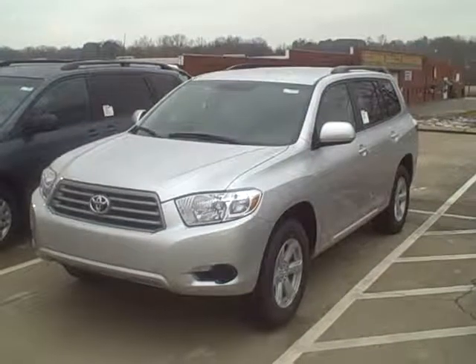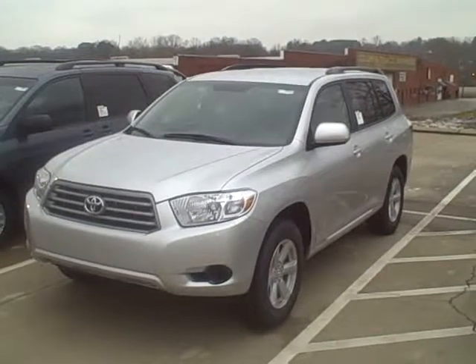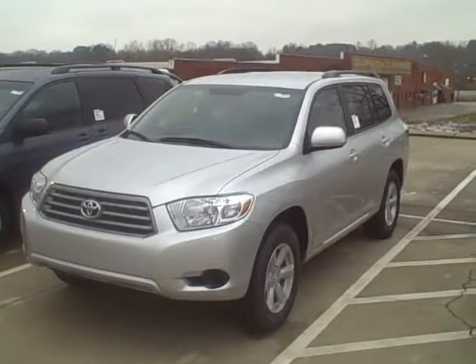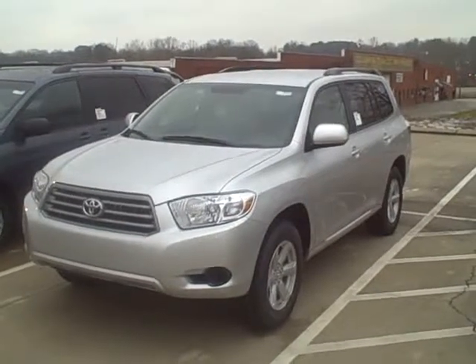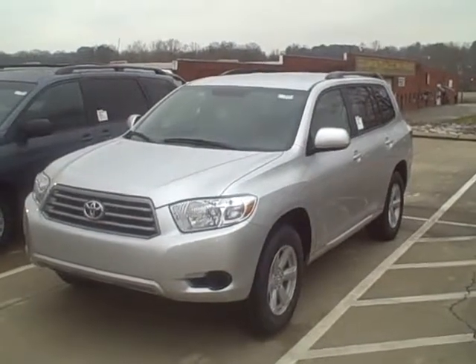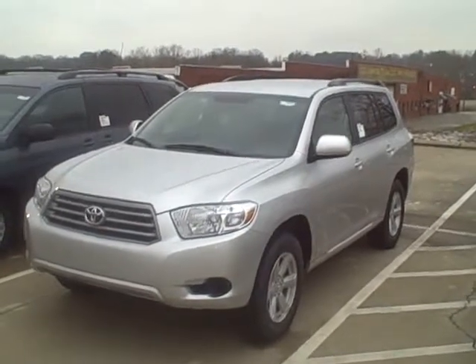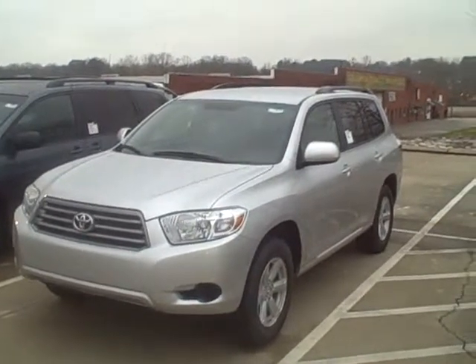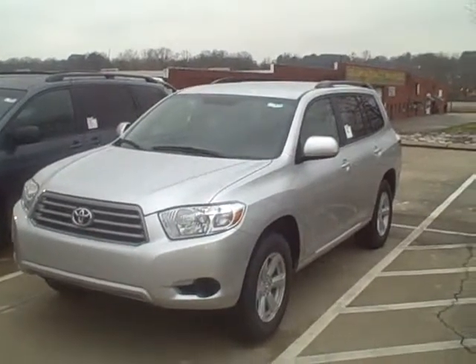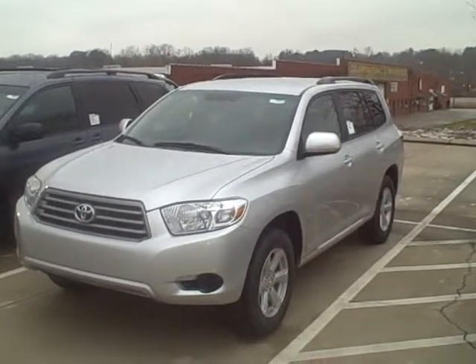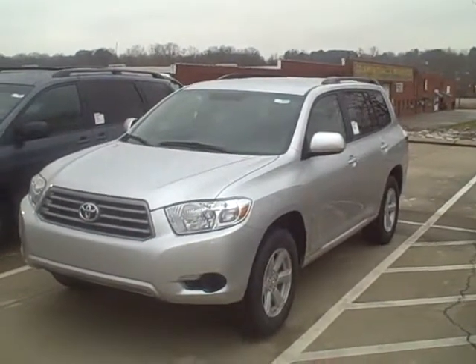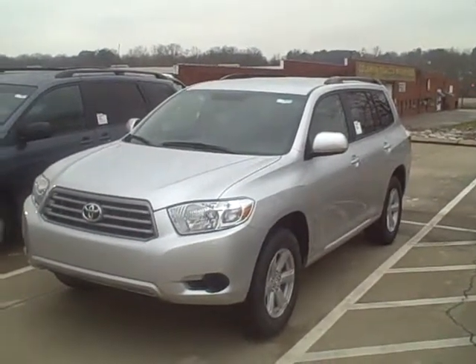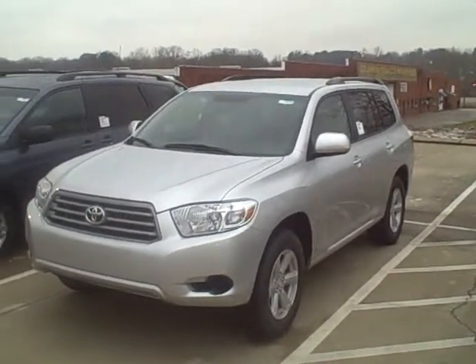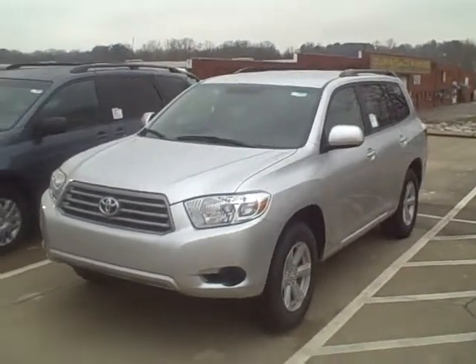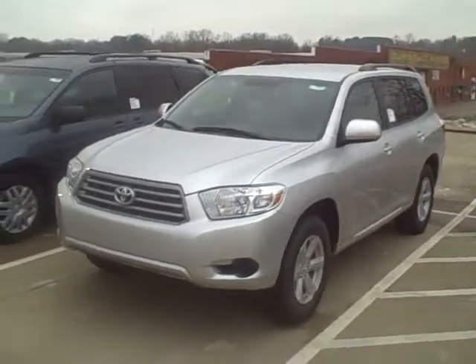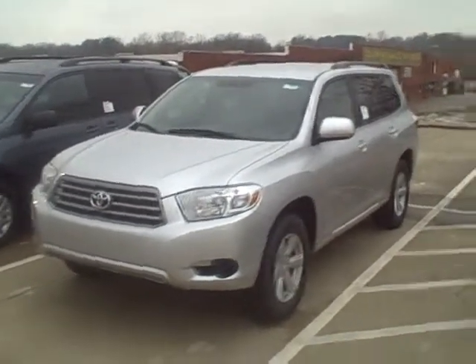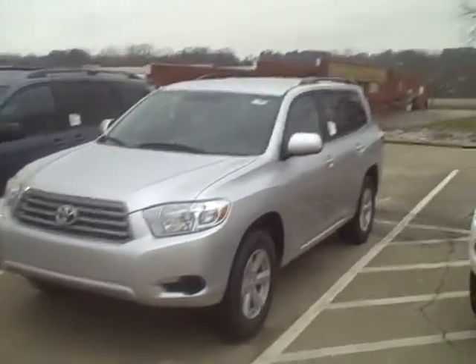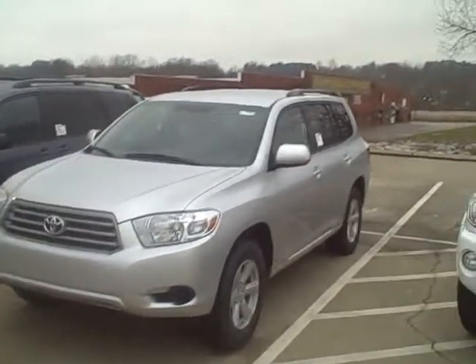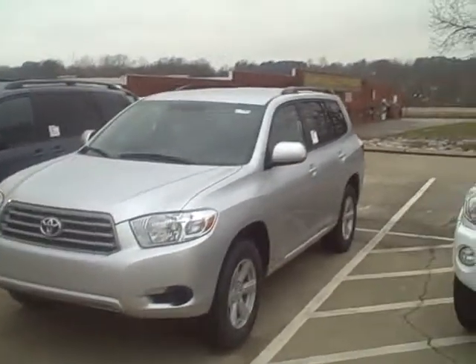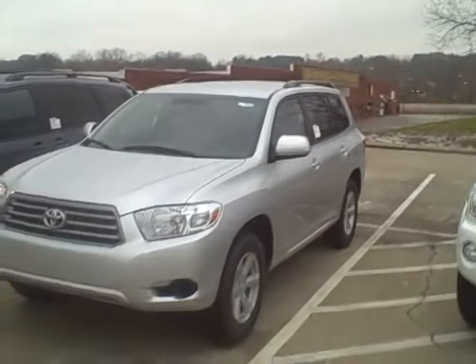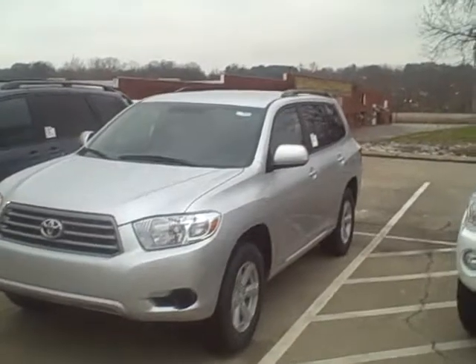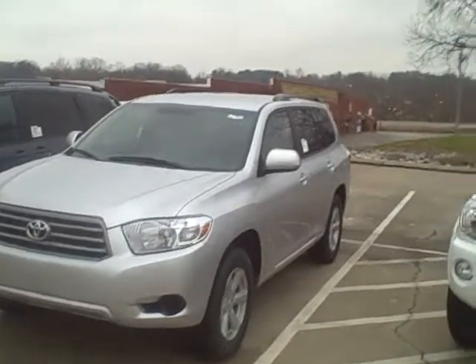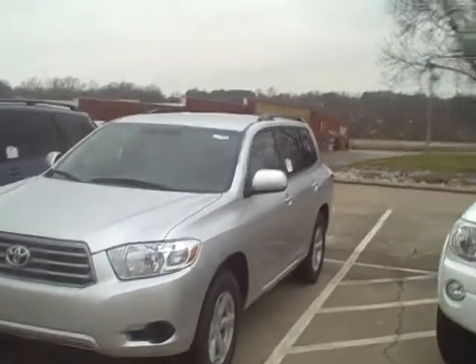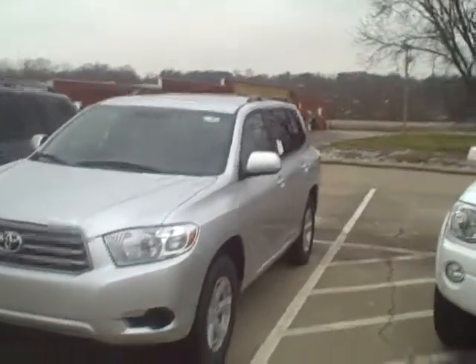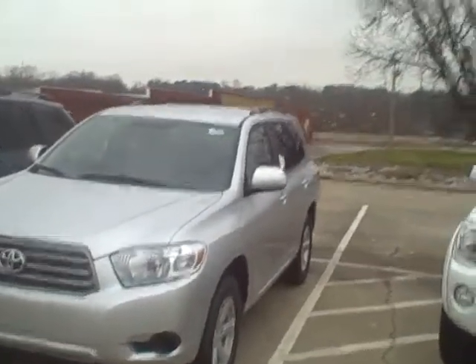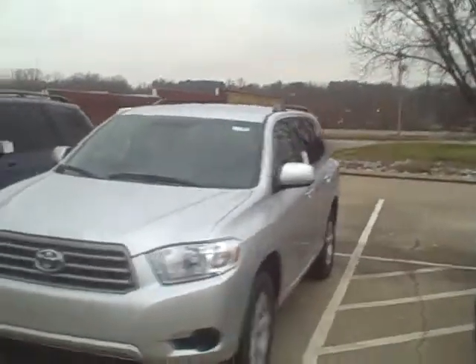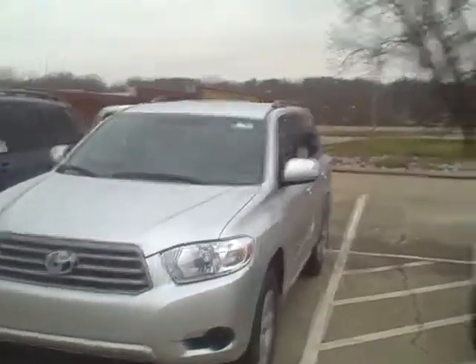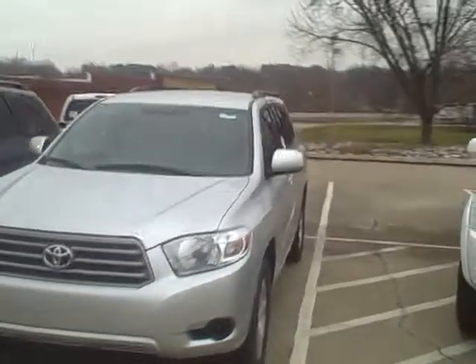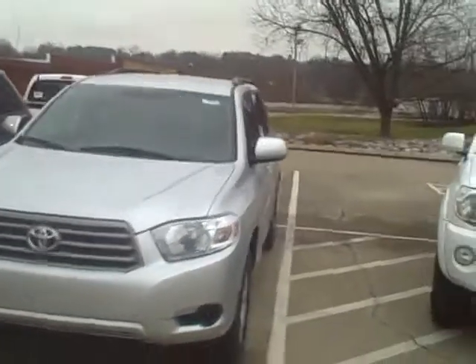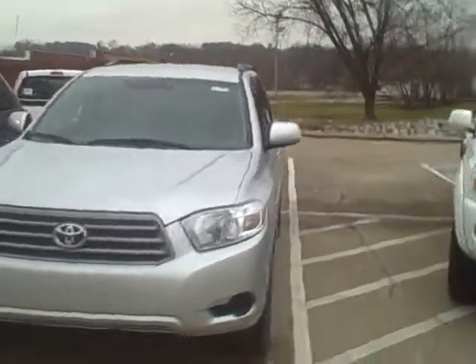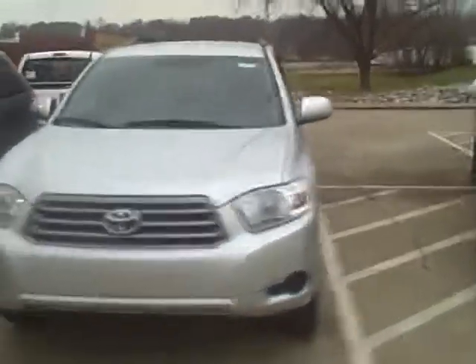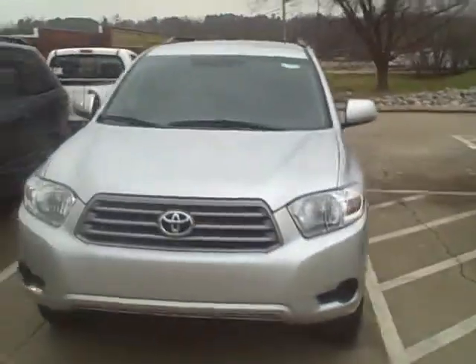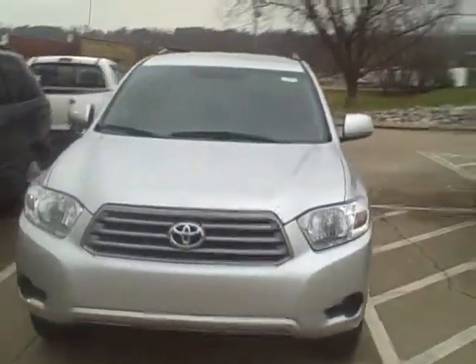Good afternoon Lillian. This is Ben over at Roberts Toyota. I'm going to go ahead and shoot some video on the Highlander, one of the Highlanders that we have in our inventory.